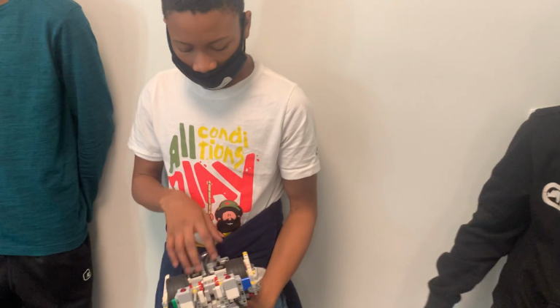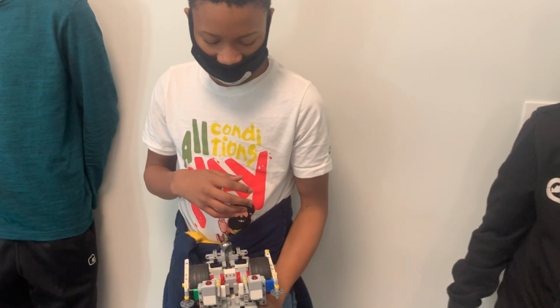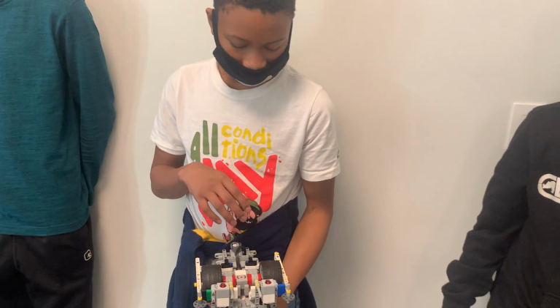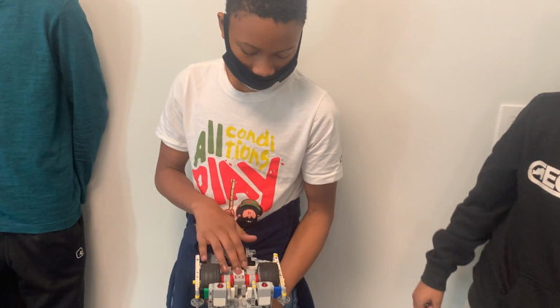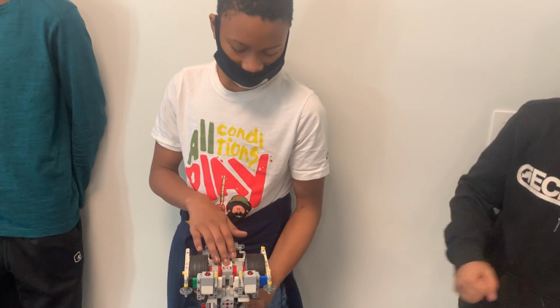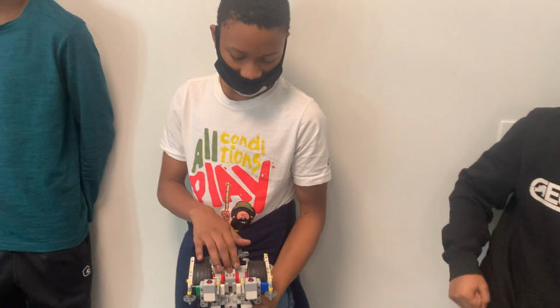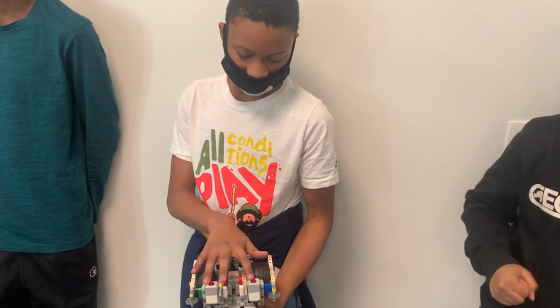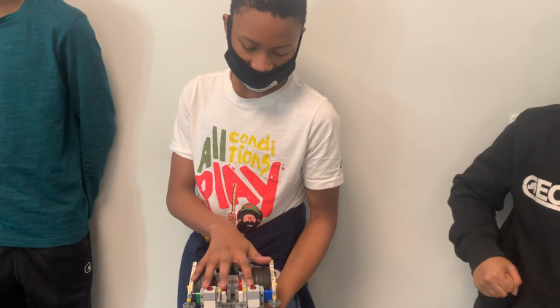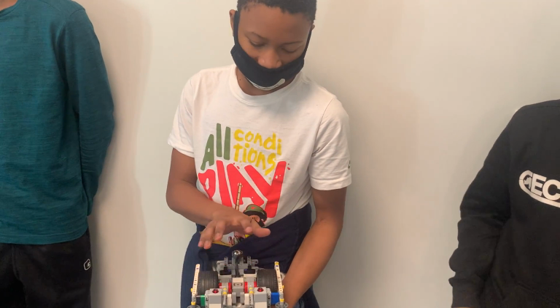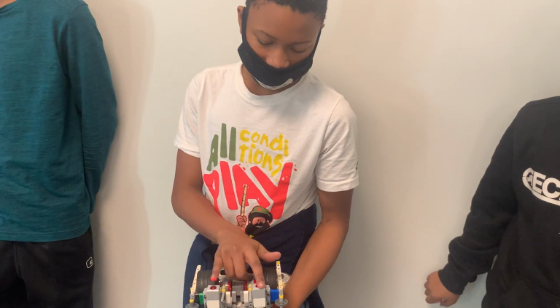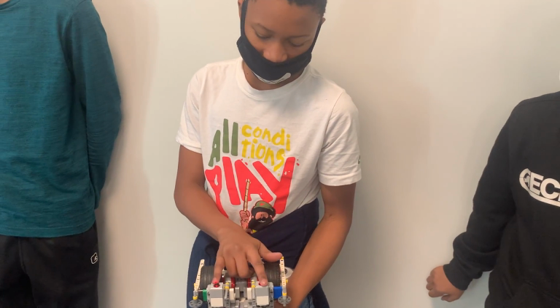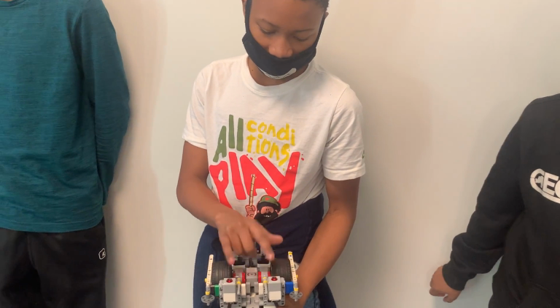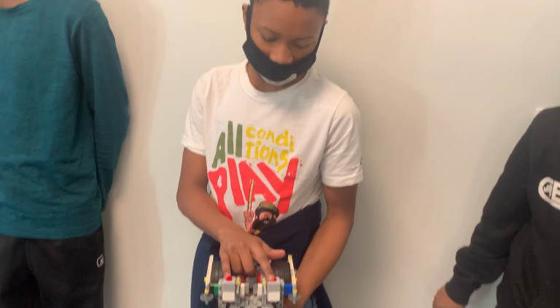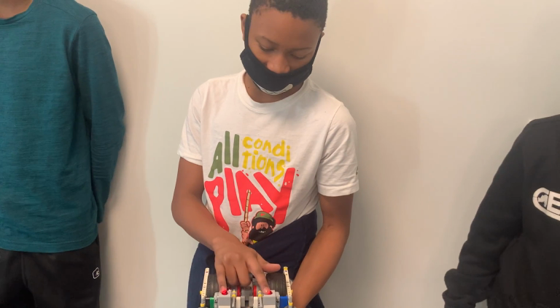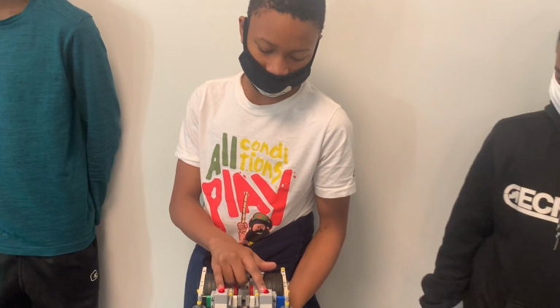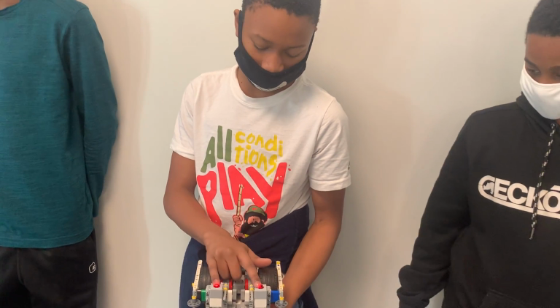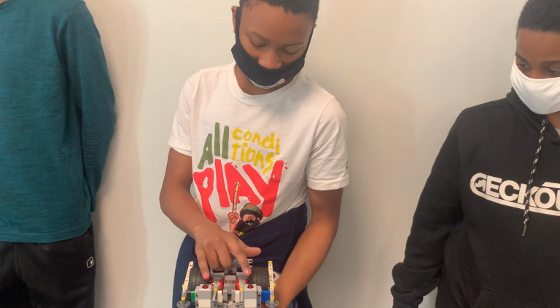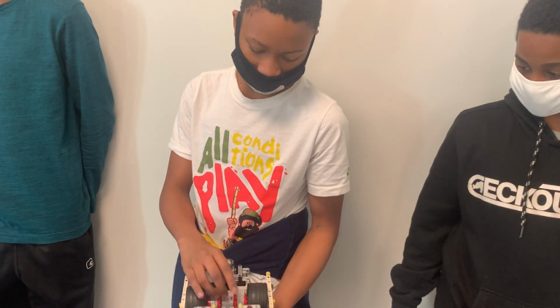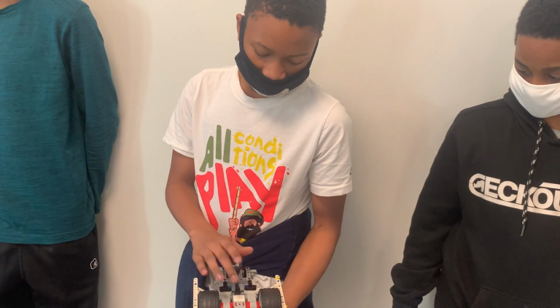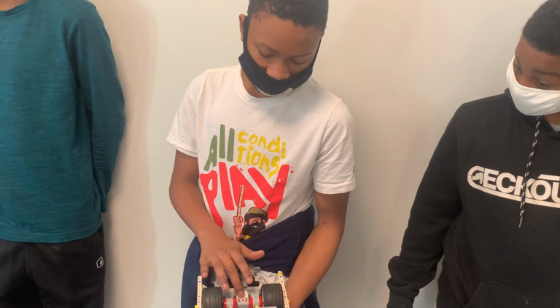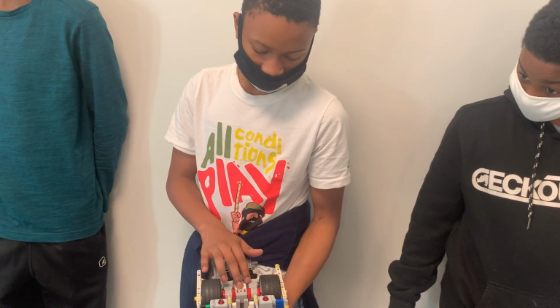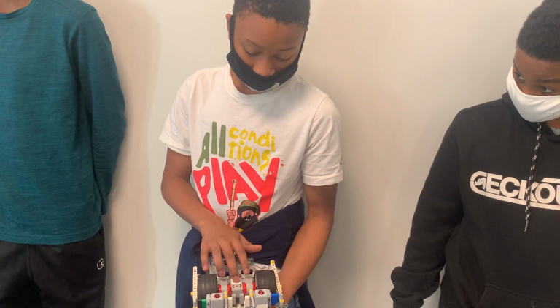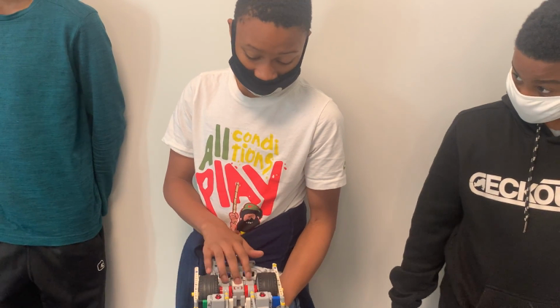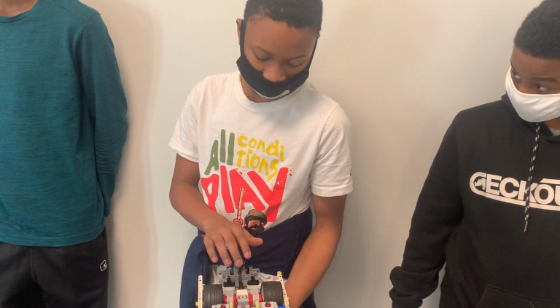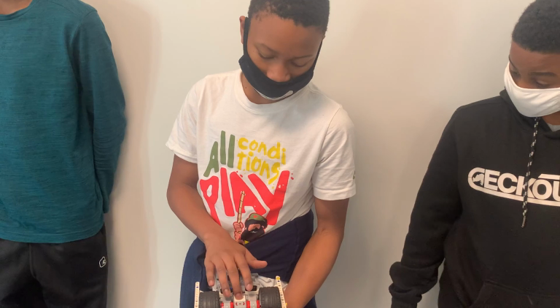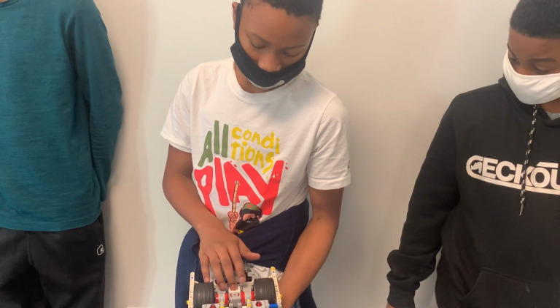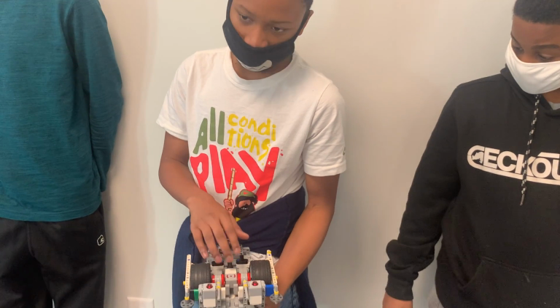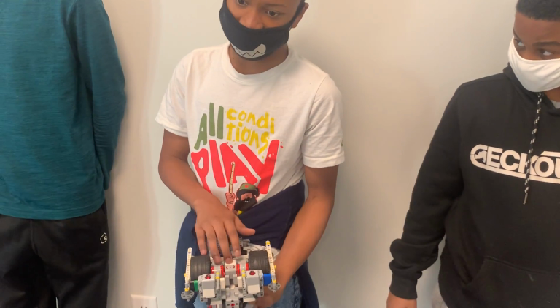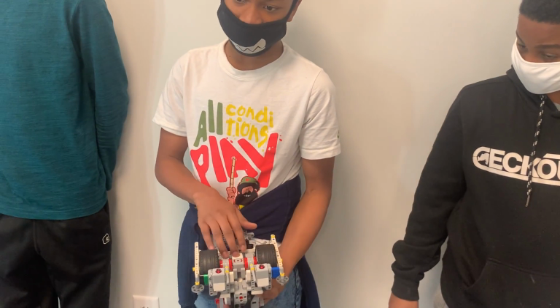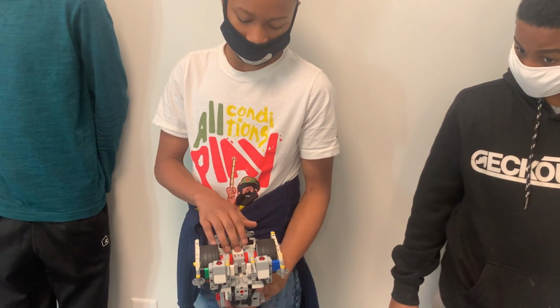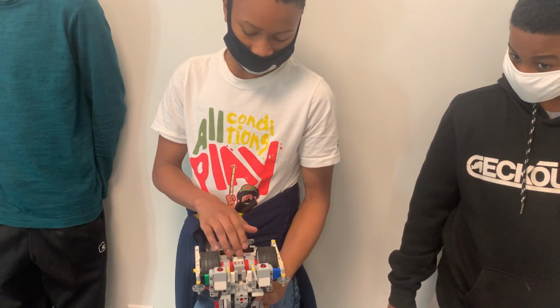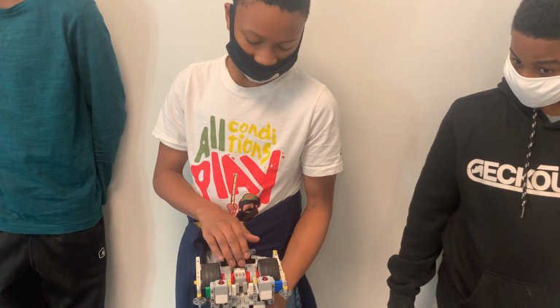I am going to be talking about the three sensors. These two sensors are the color sensors — they help the robot see color. This sensor is the distance sensor, and it has to be about 10 to 18 centimeters from an object.